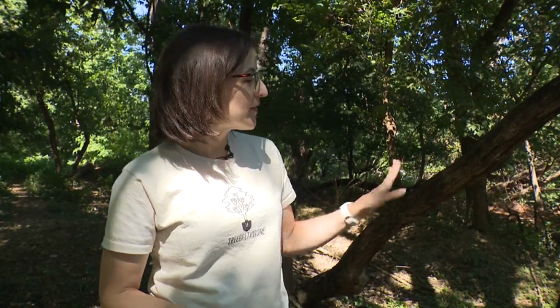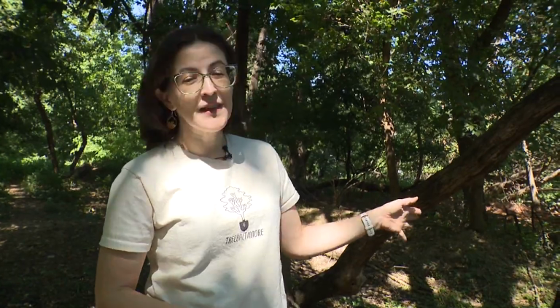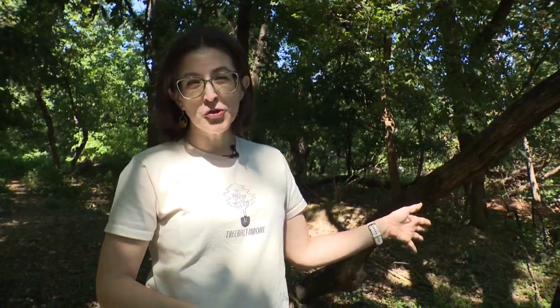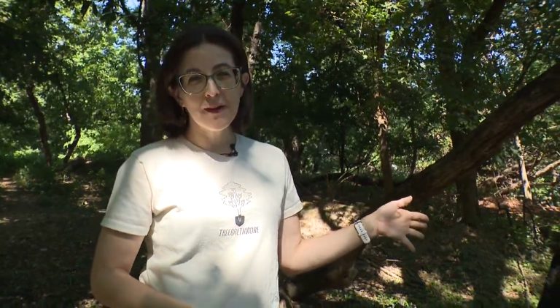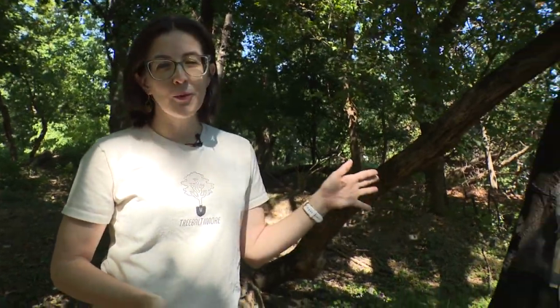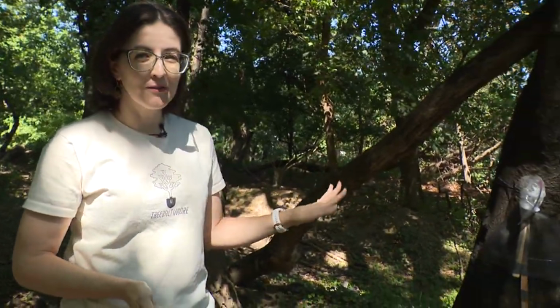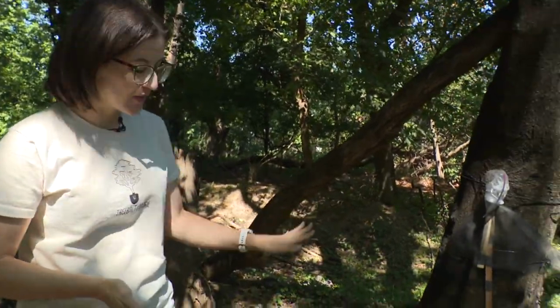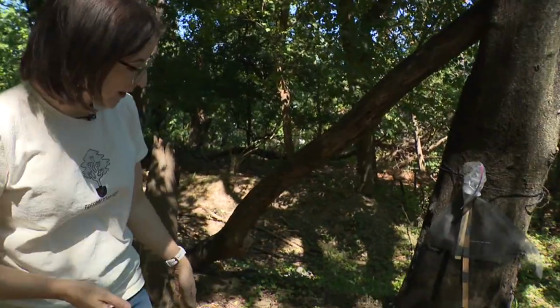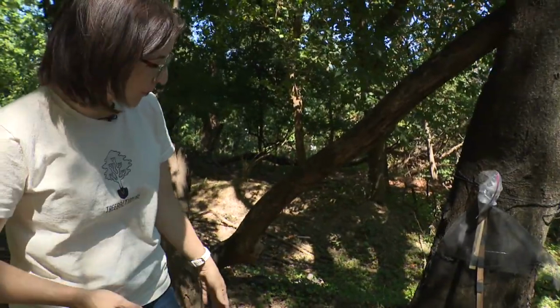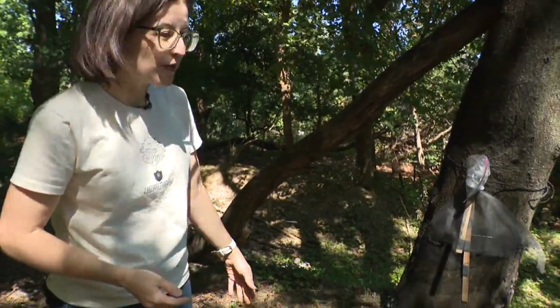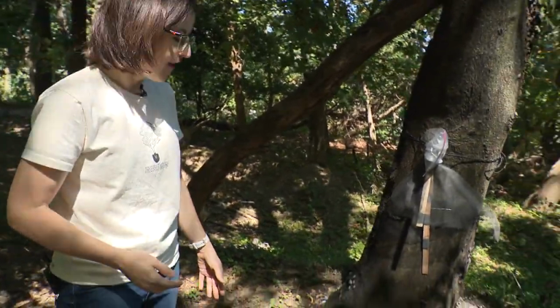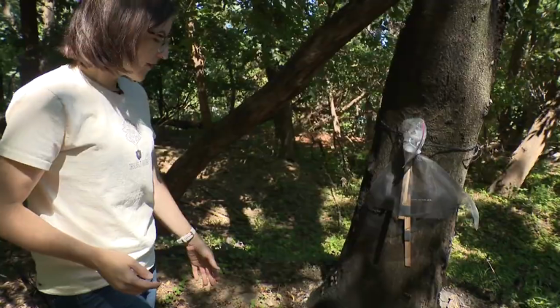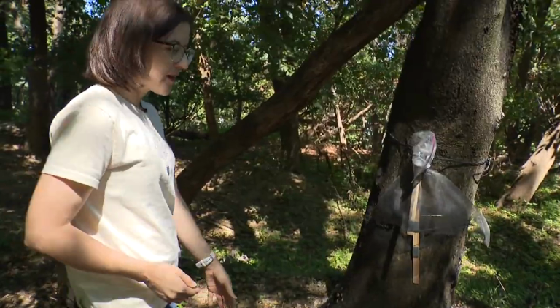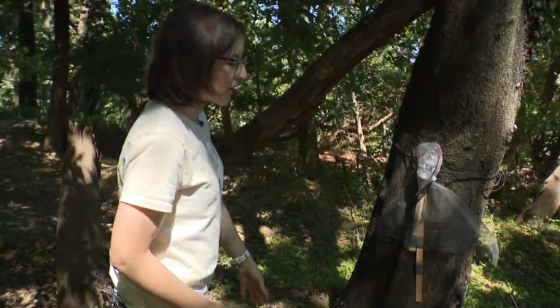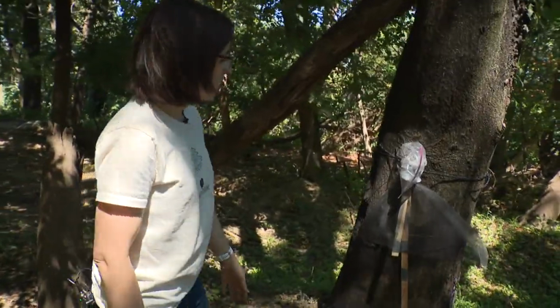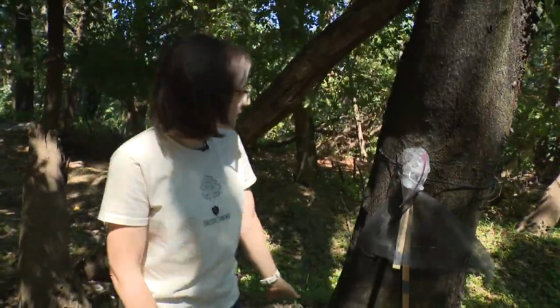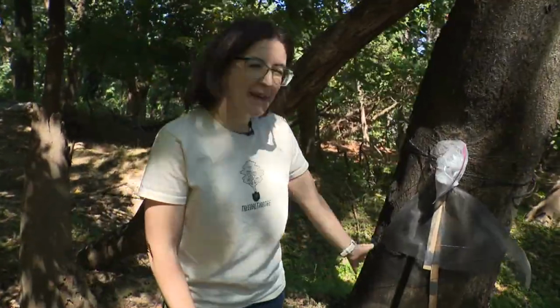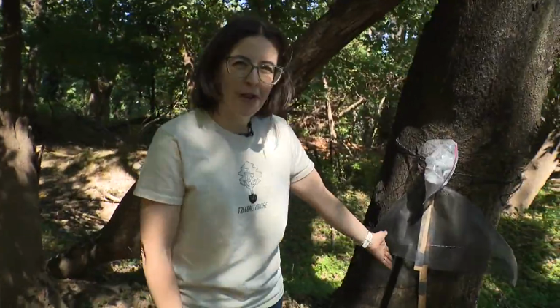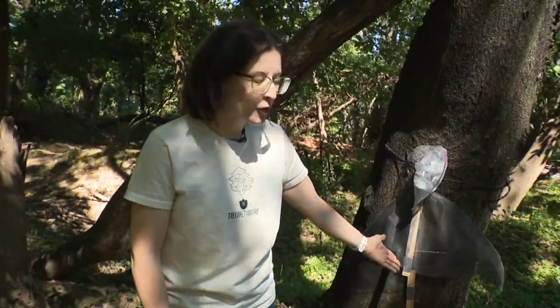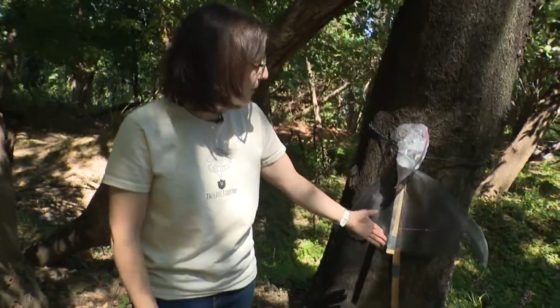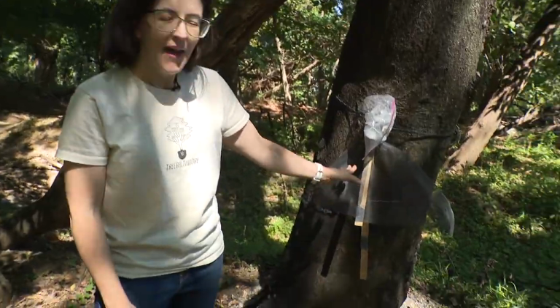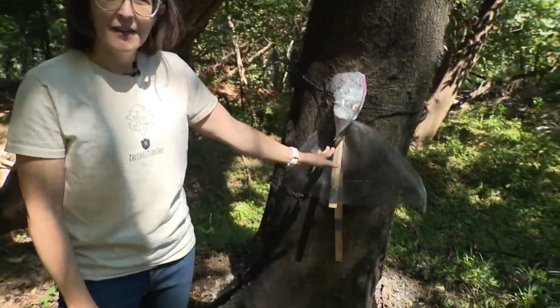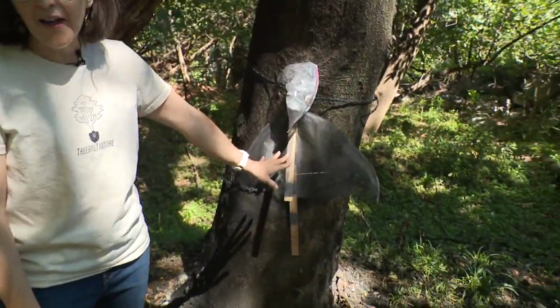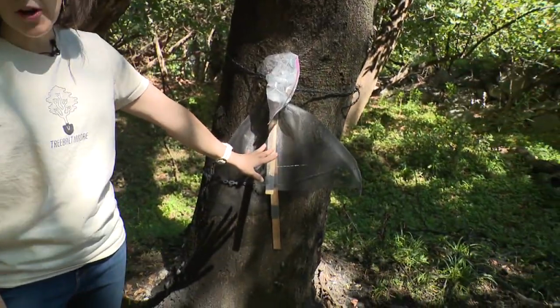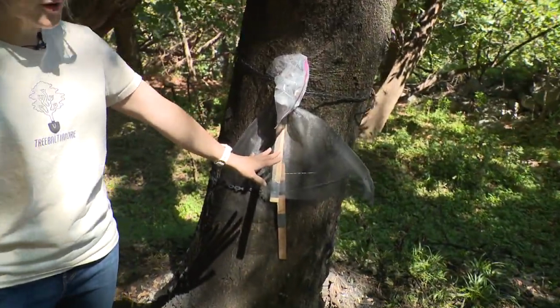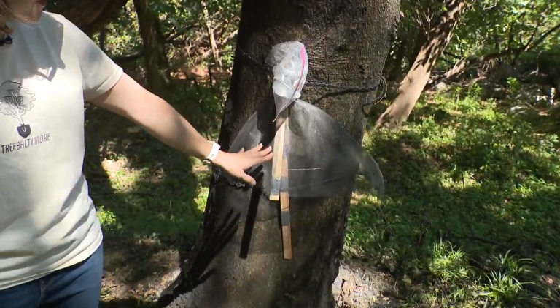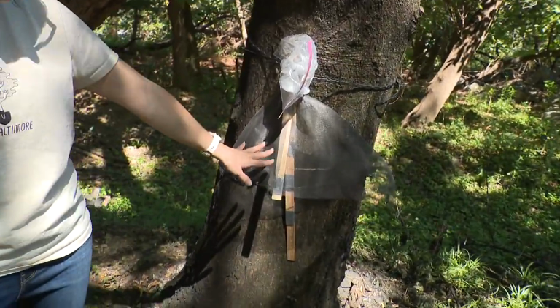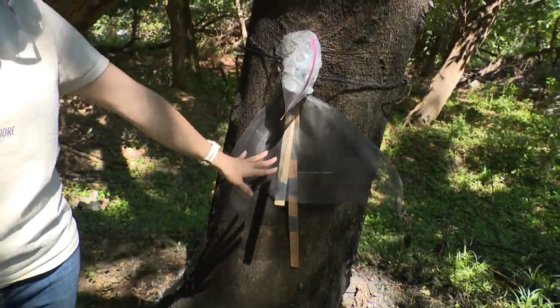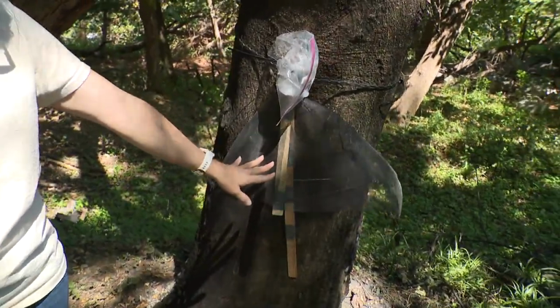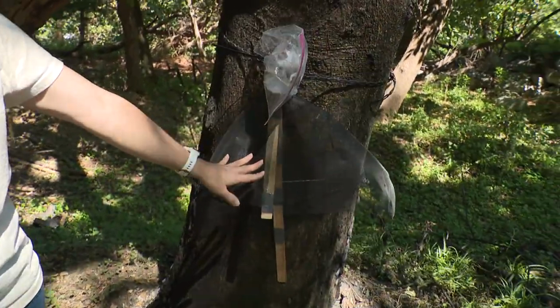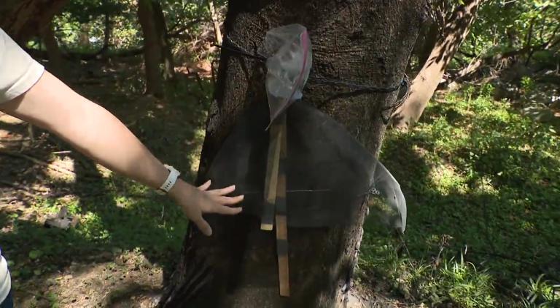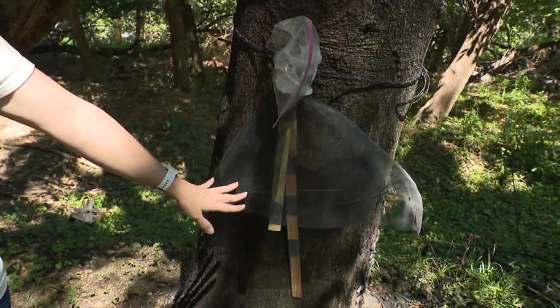This is called a circle trap. If you are interested in making one for yourself, you can just search 'spotted lanternfly circle trap.' I got the instructions from the University of Pennsylvania State Extension Service.